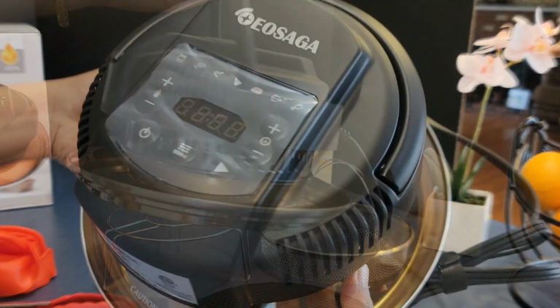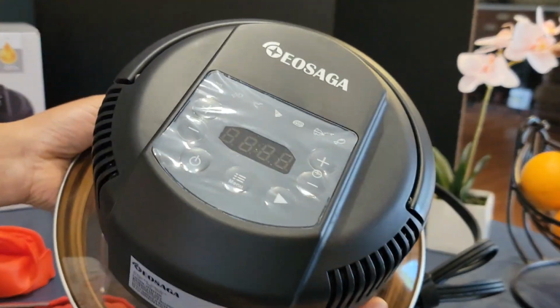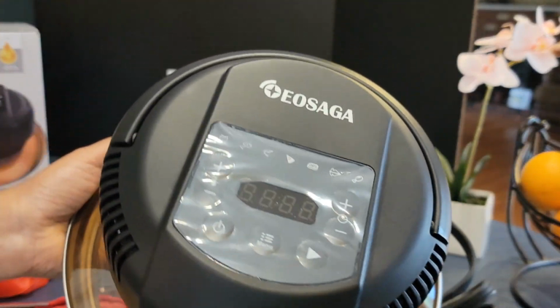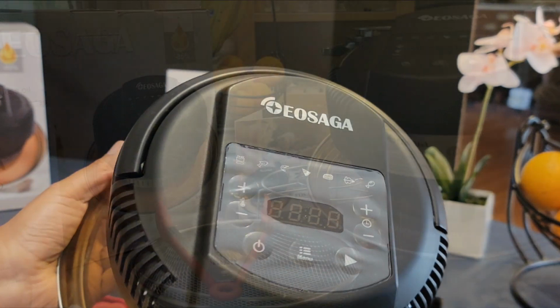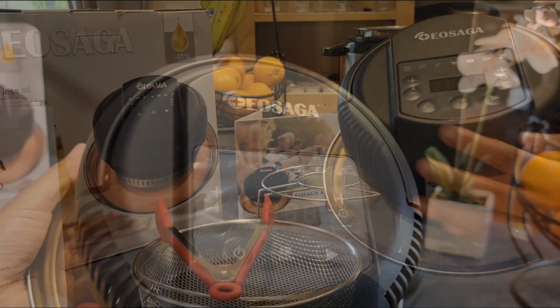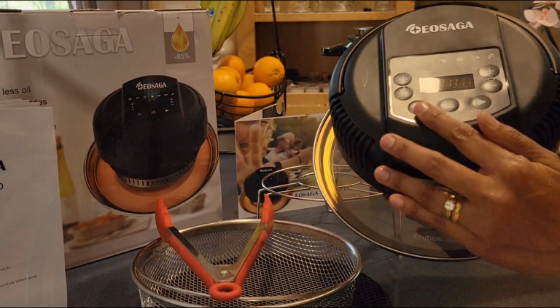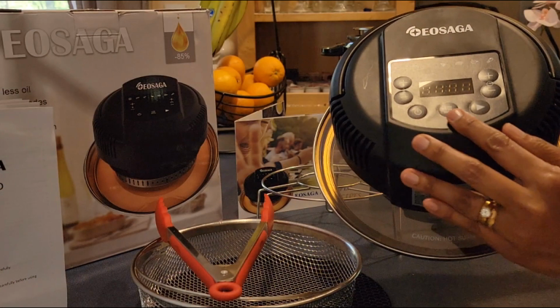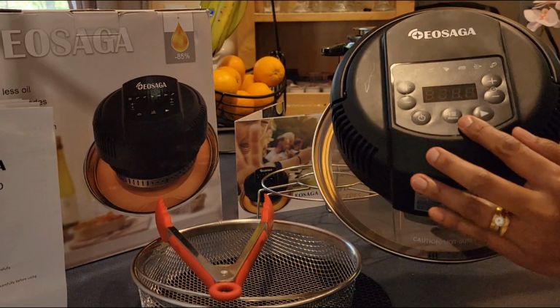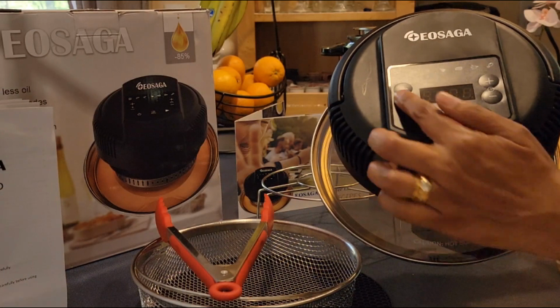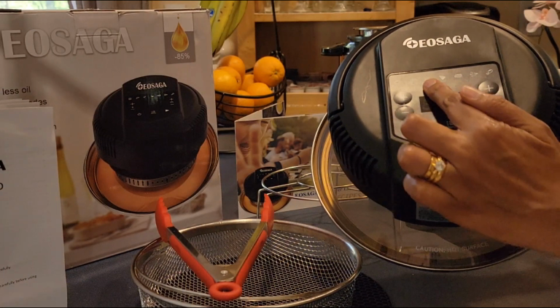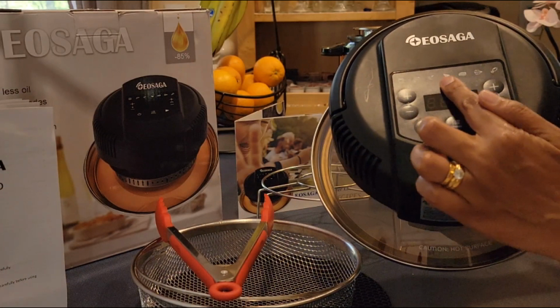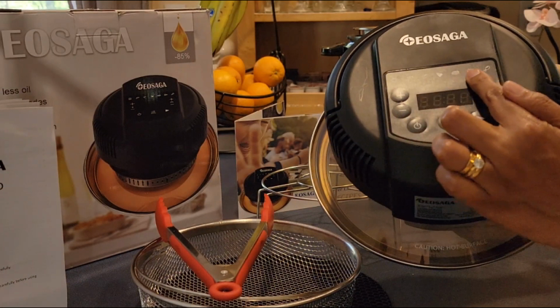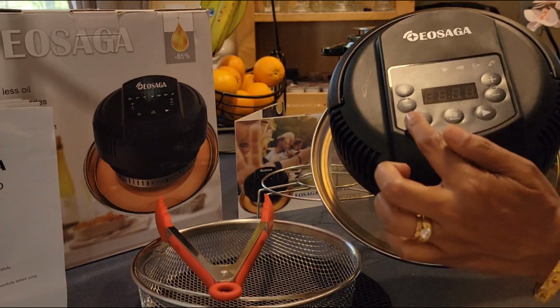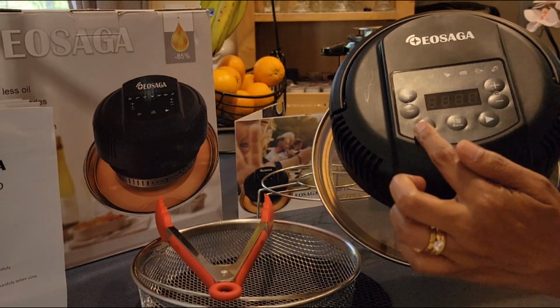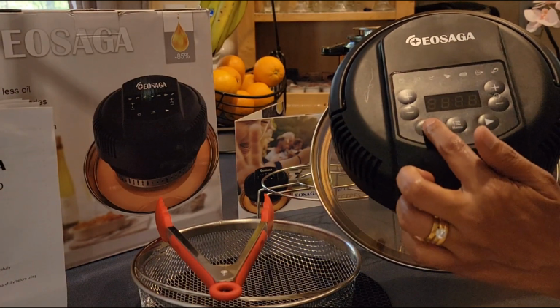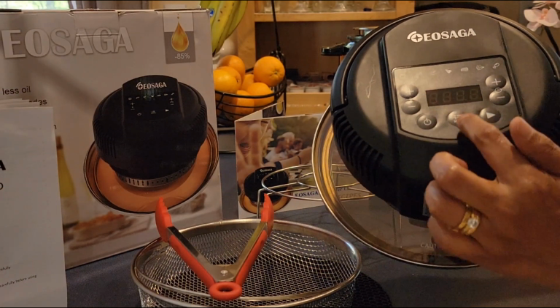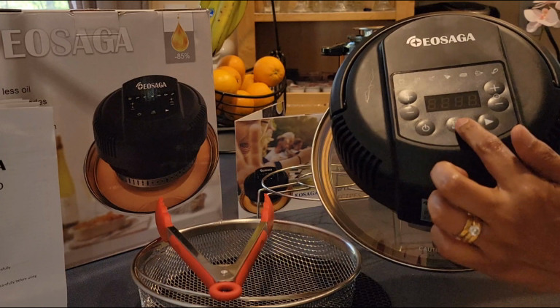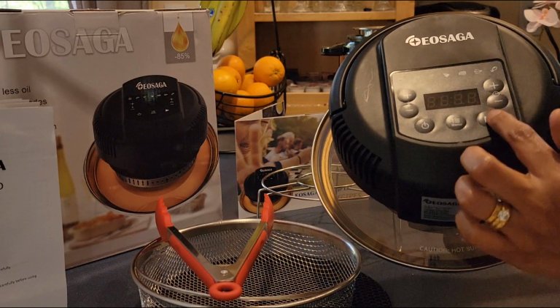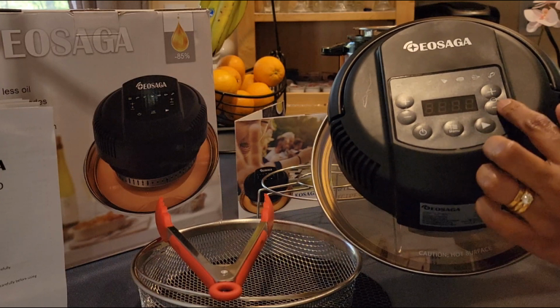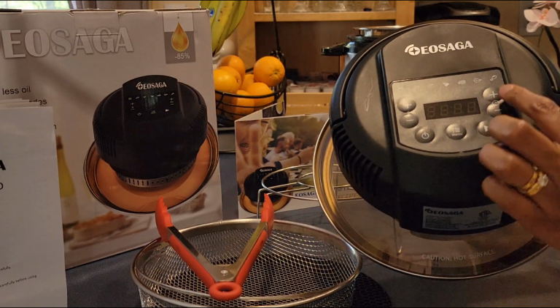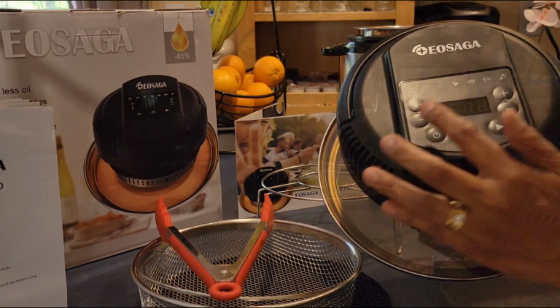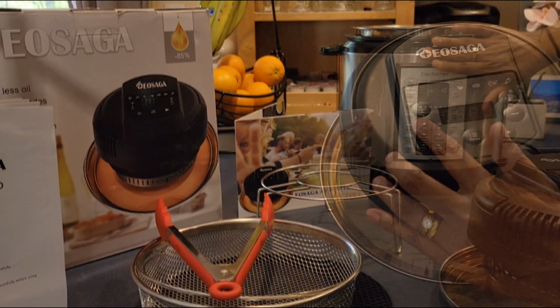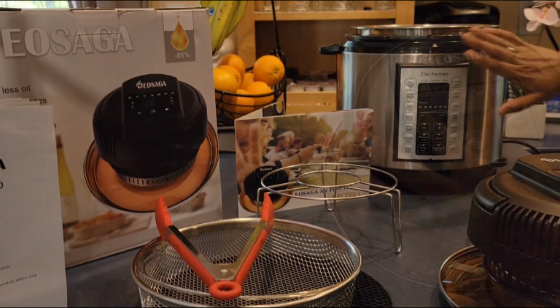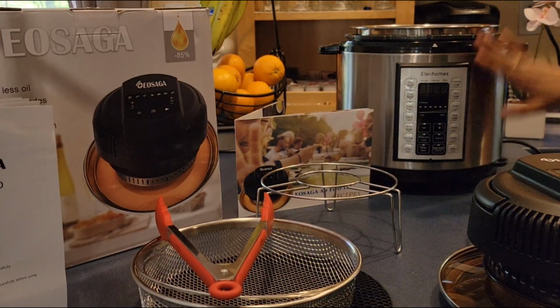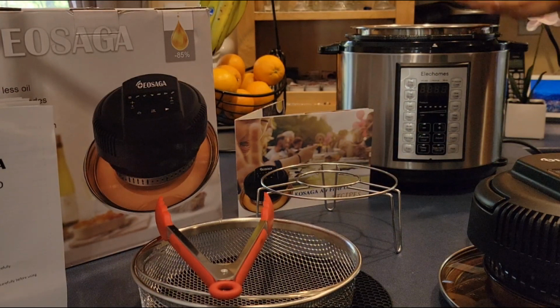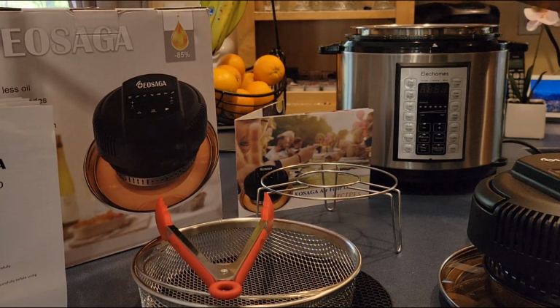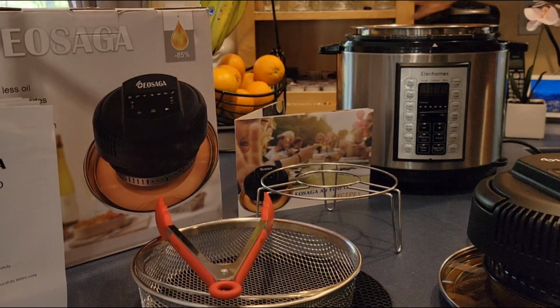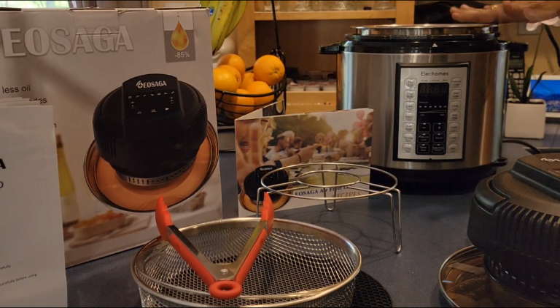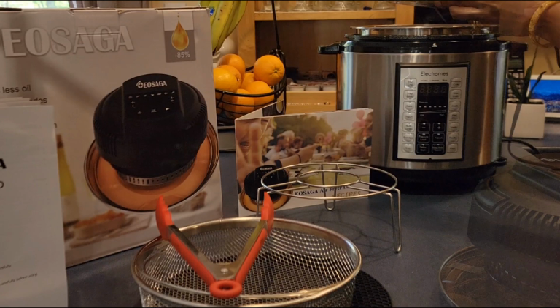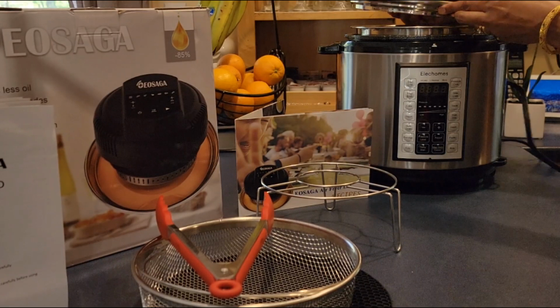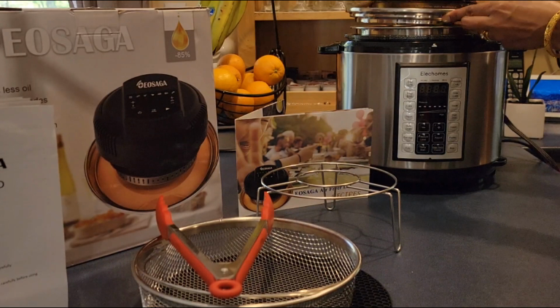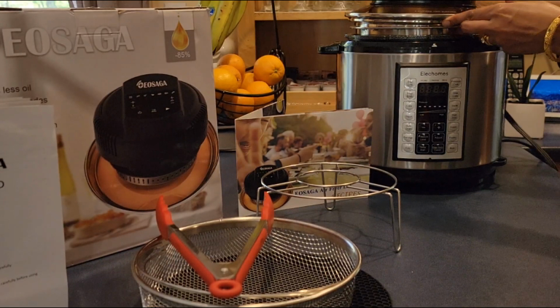This is the airfryer lid — power button, menu button, temperature control and time setting. This lid goes on the top of your pressure cooker. Let's see how it works.